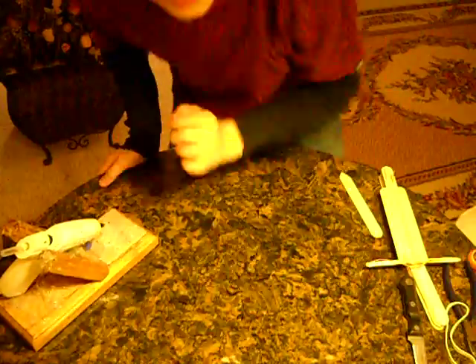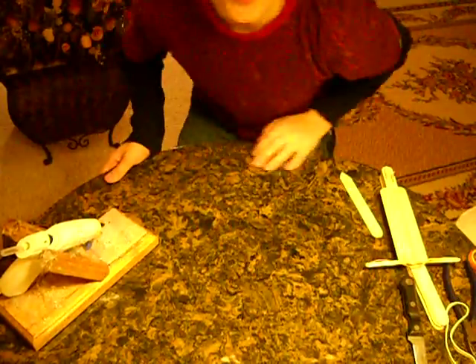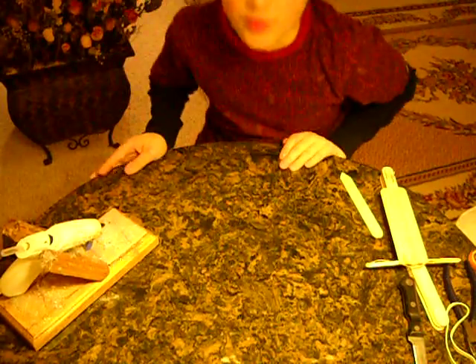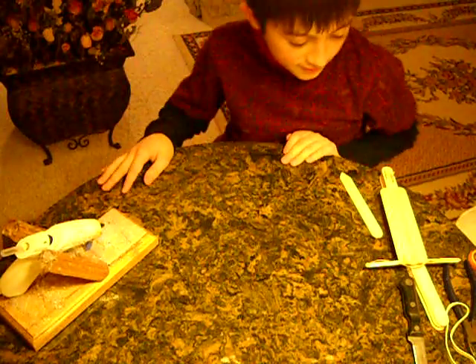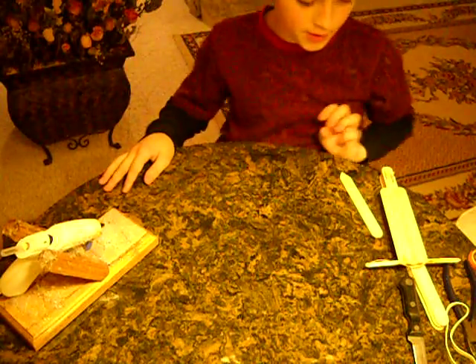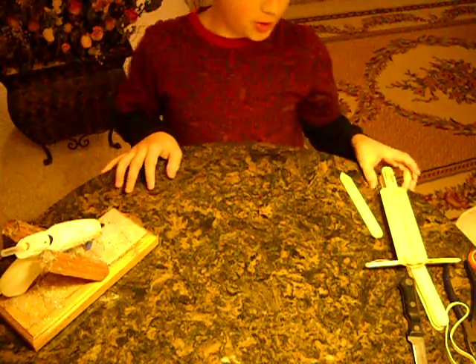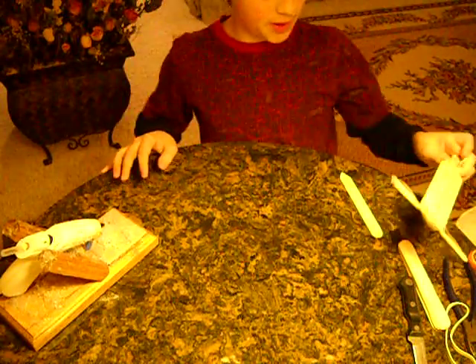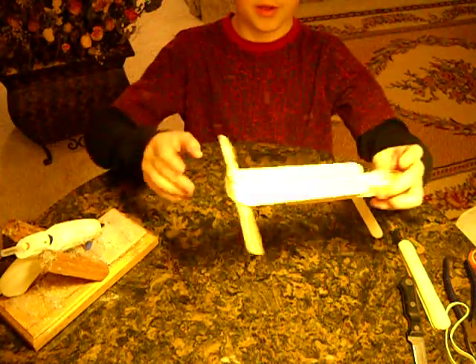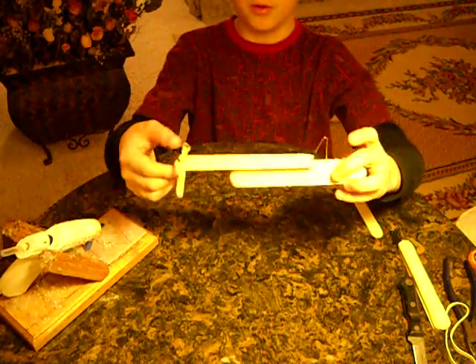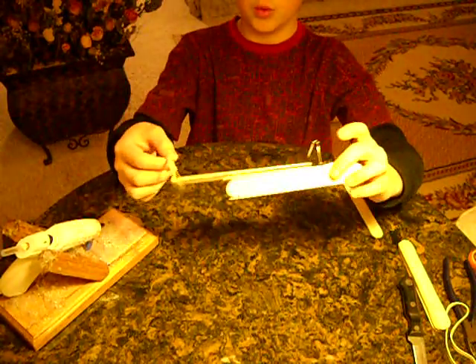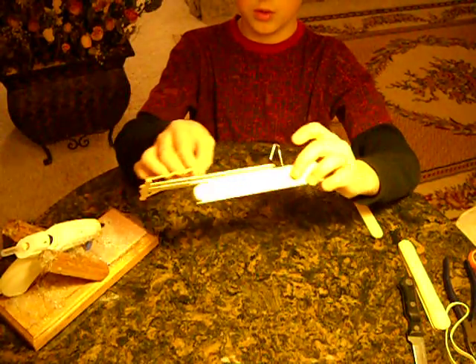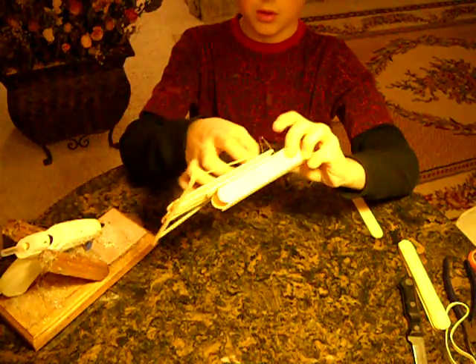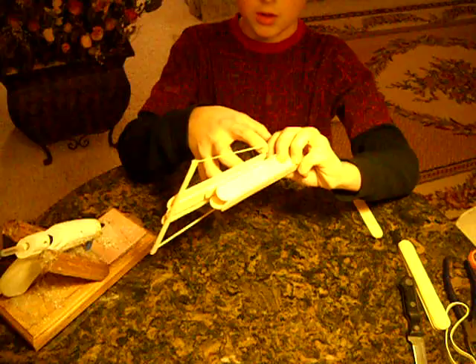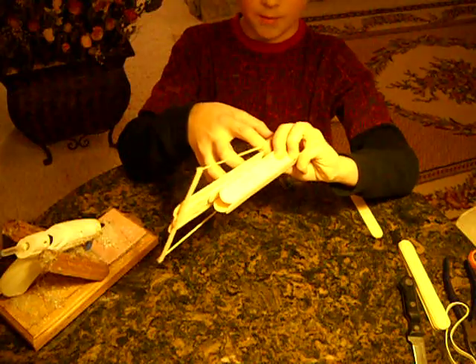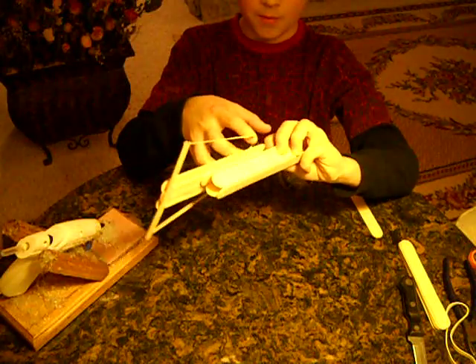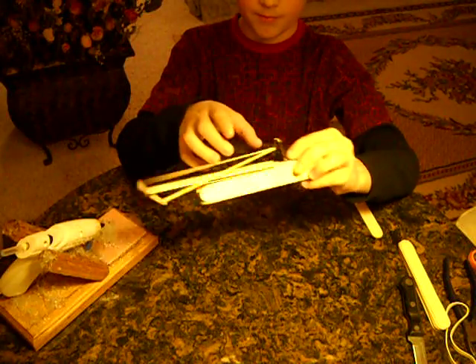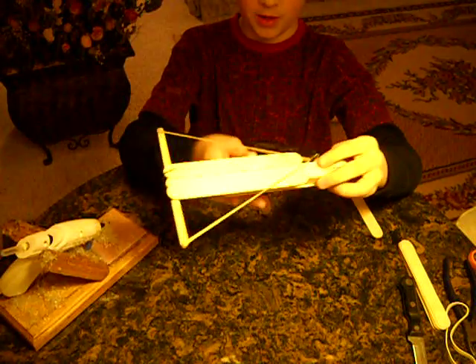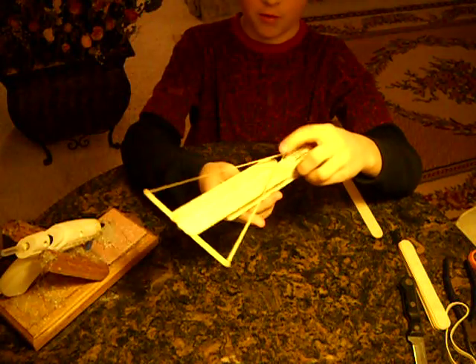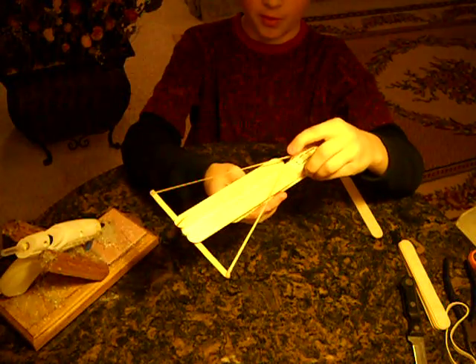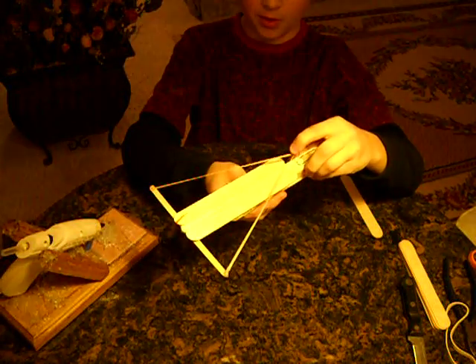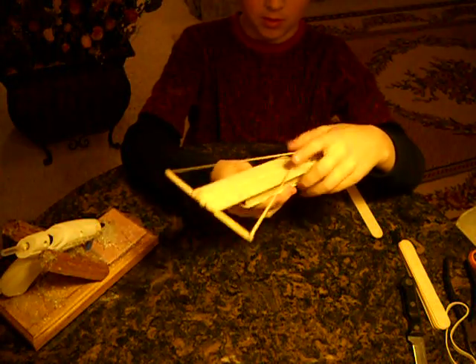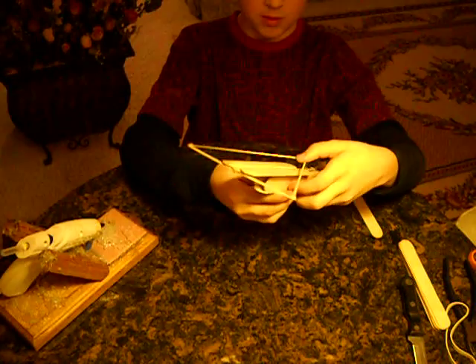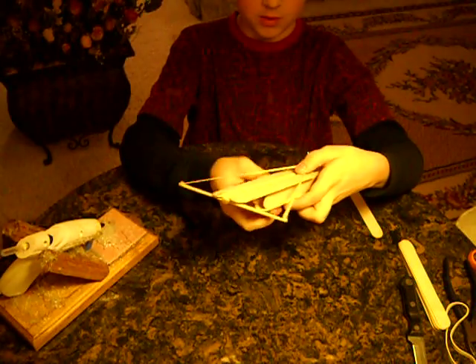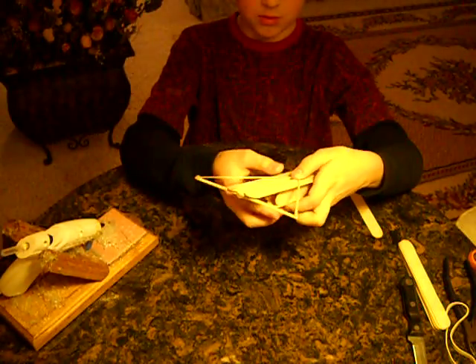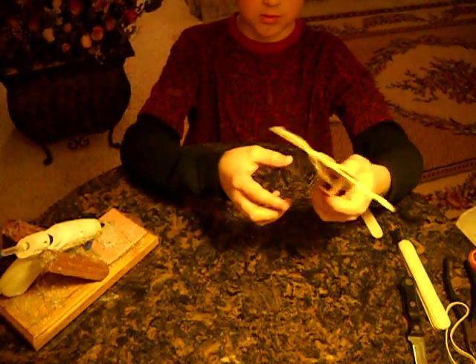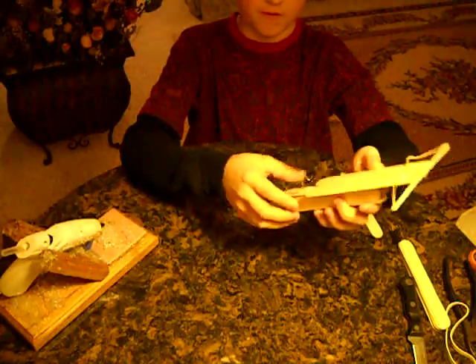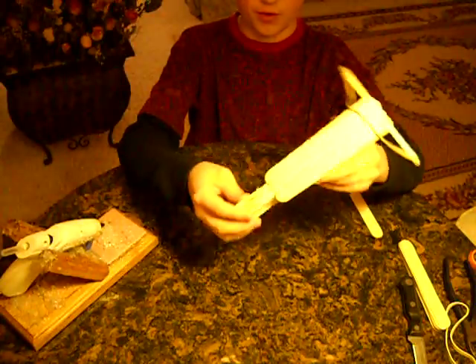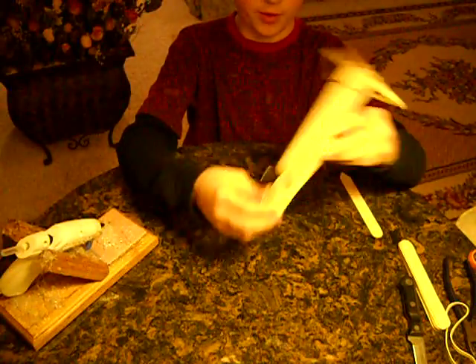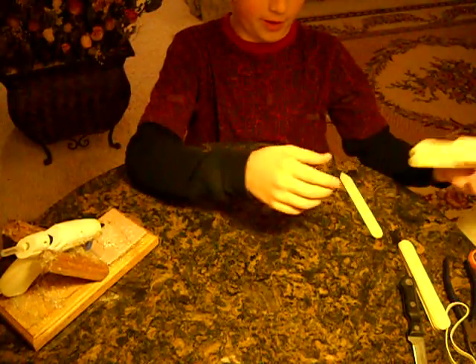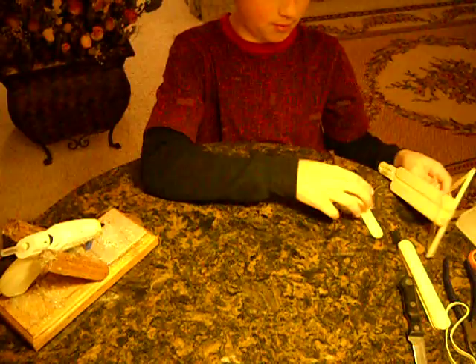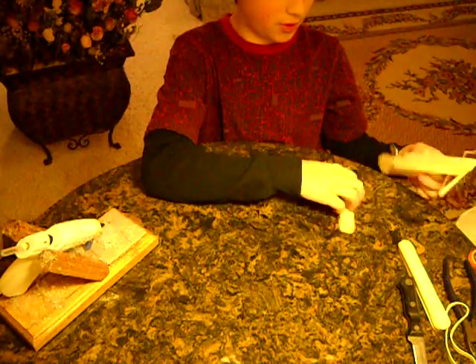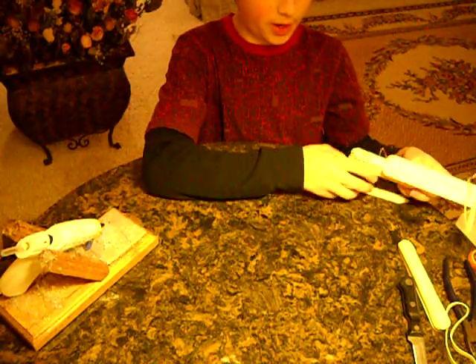Hey YouTube, it's Alon3h5. I'm going to show you how to make this little cool crossbow thing. It's a fun little project you could do.